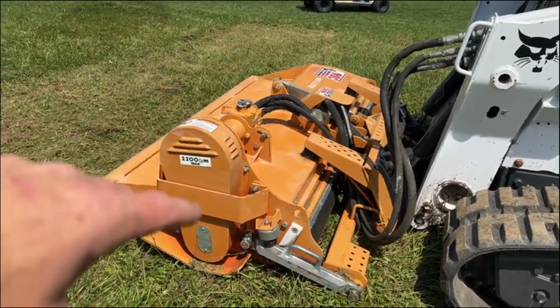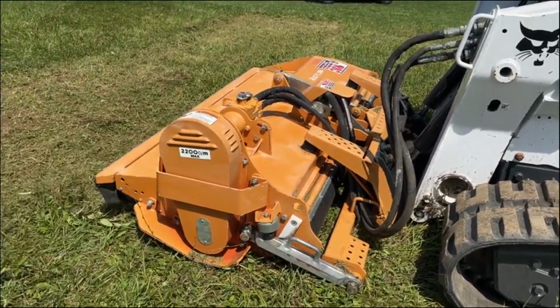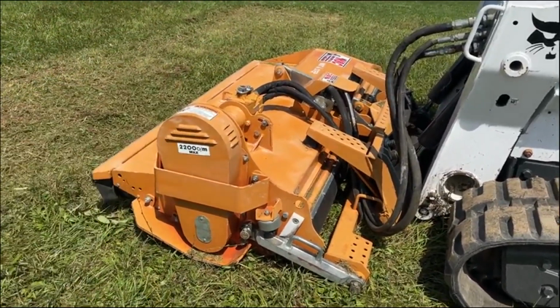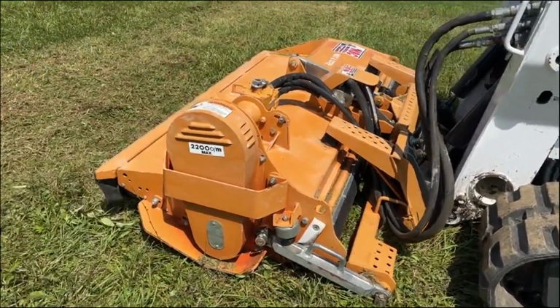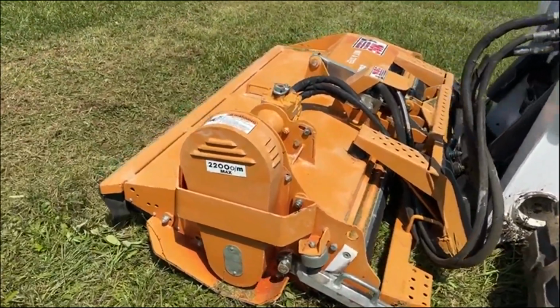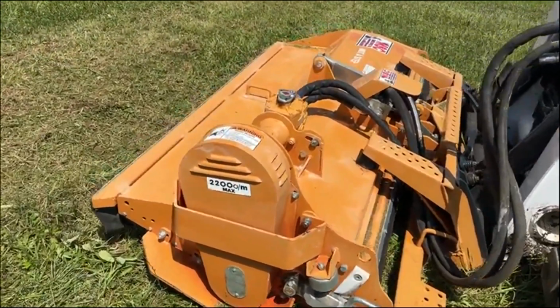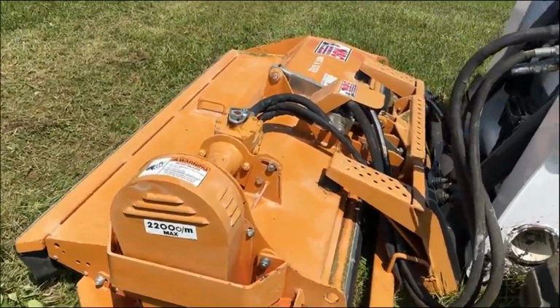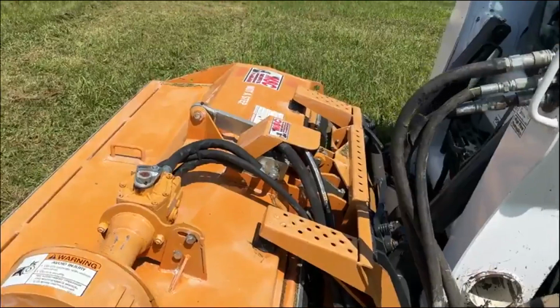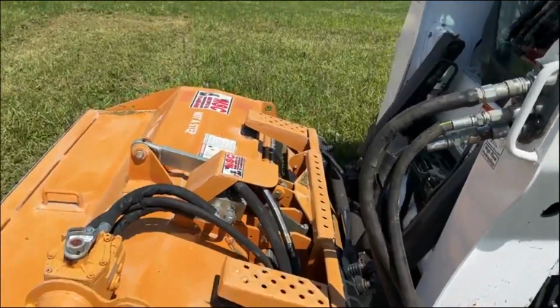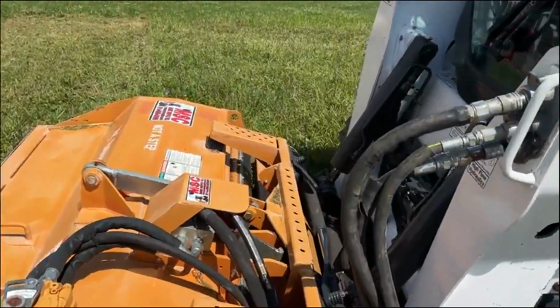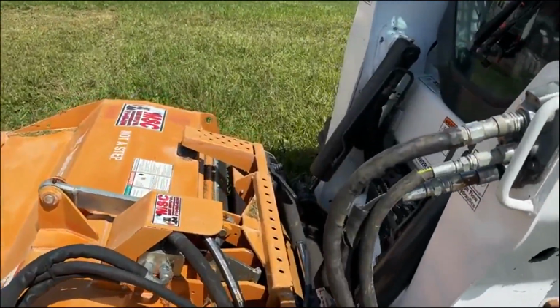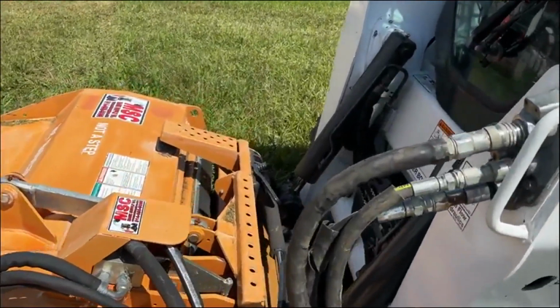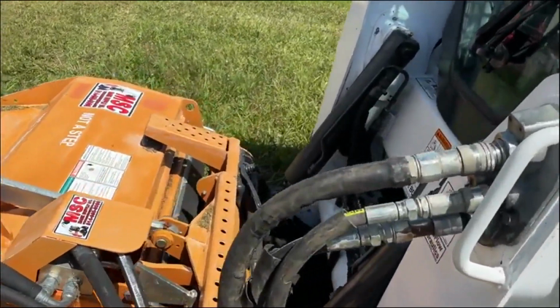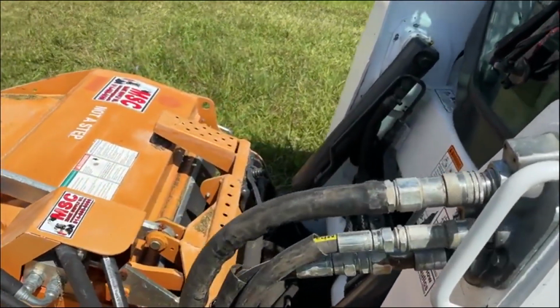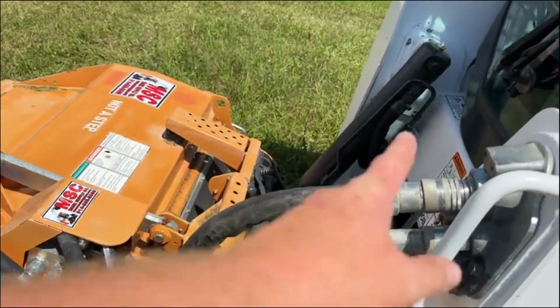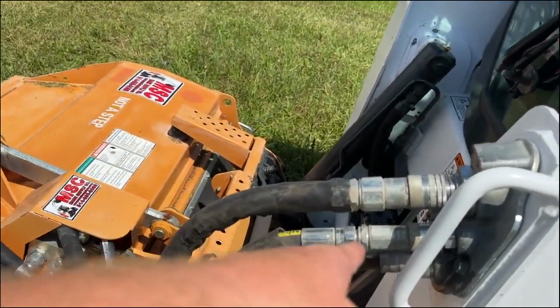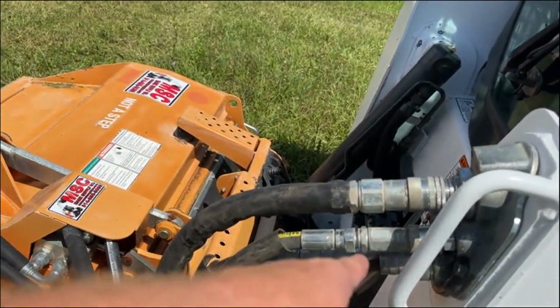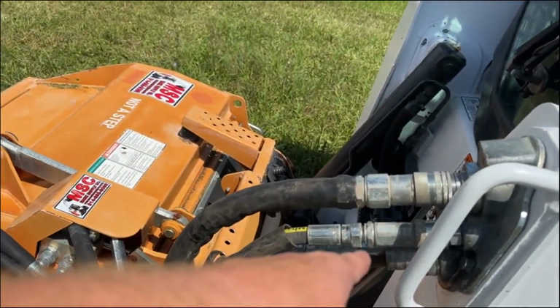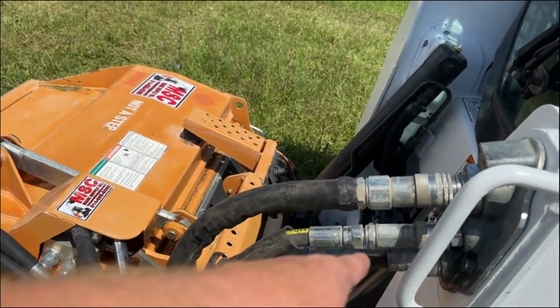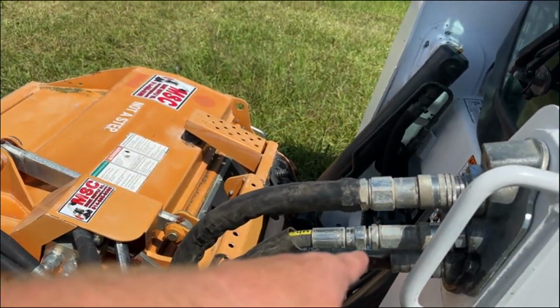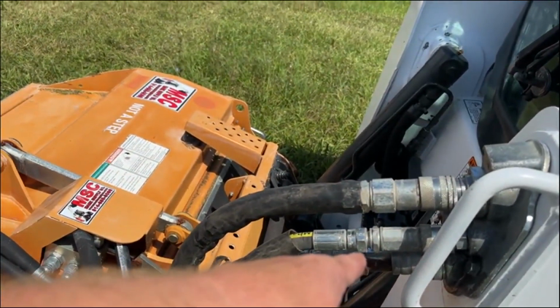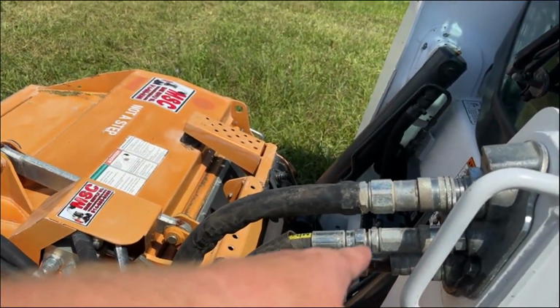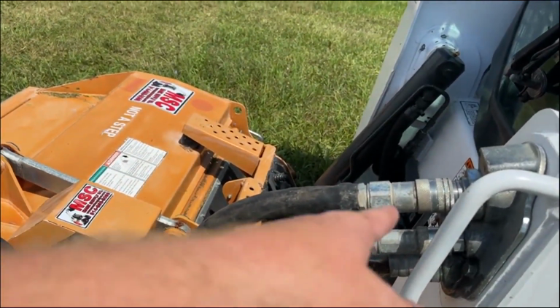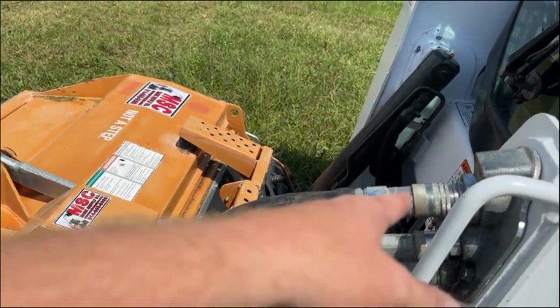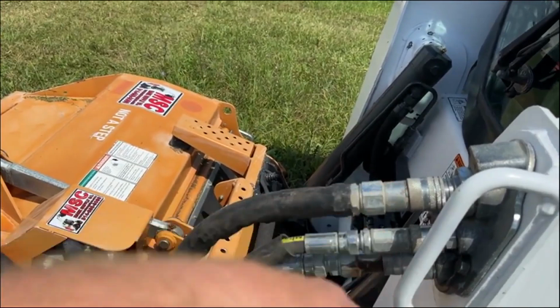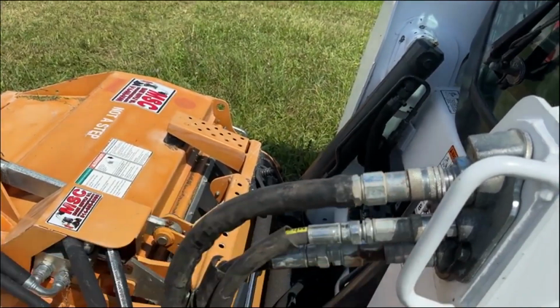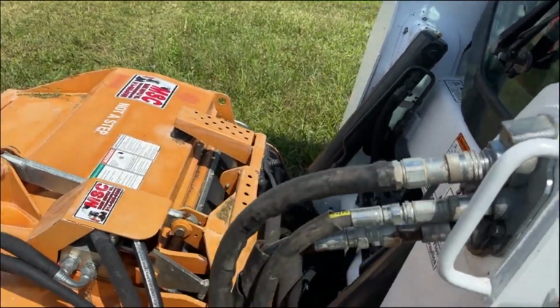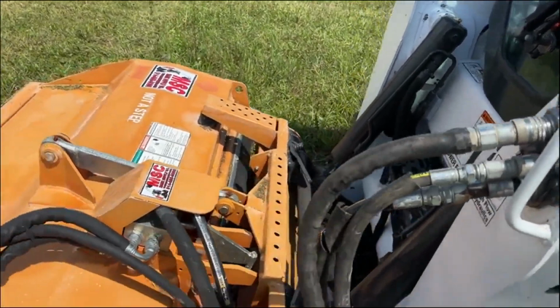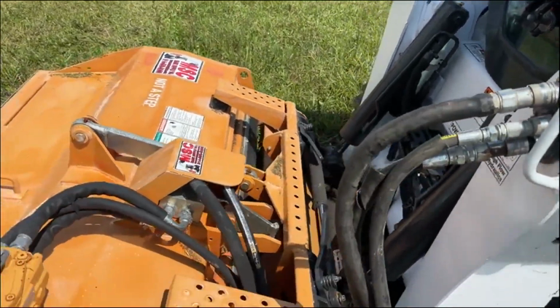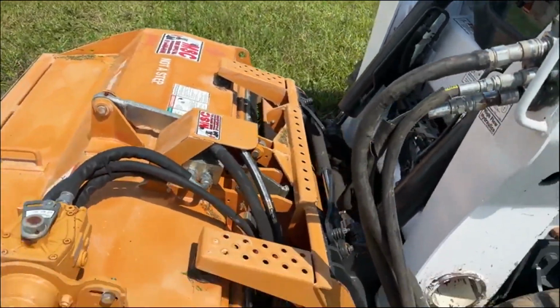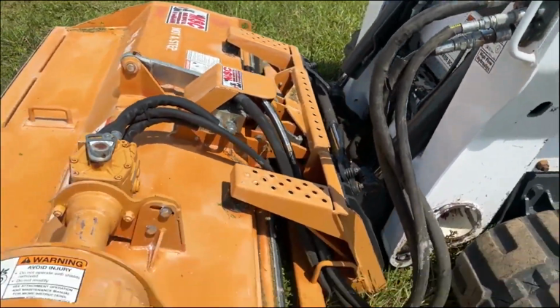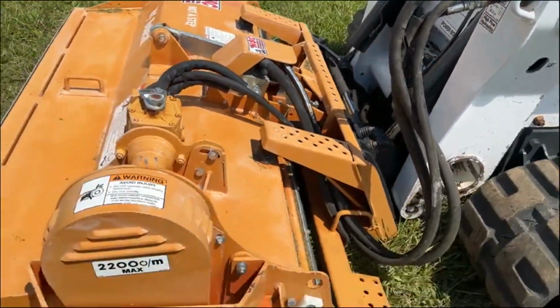It does have an auto shutoff system. This thing has very little to any run time on it. It came in with a deal of stuff that I had. Hoses are included; a case drain is required on the machine.